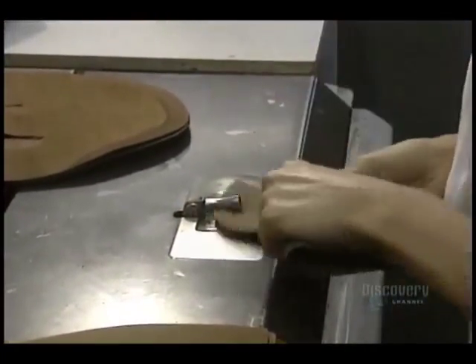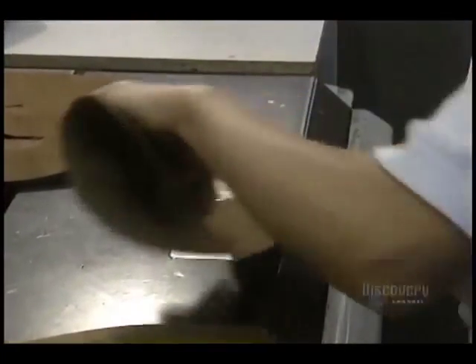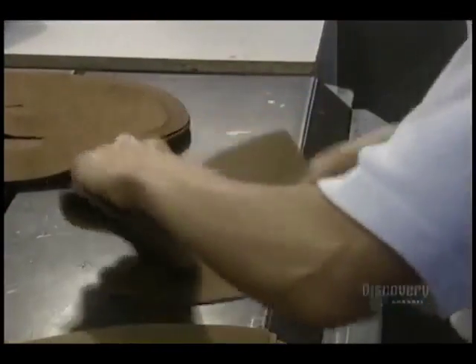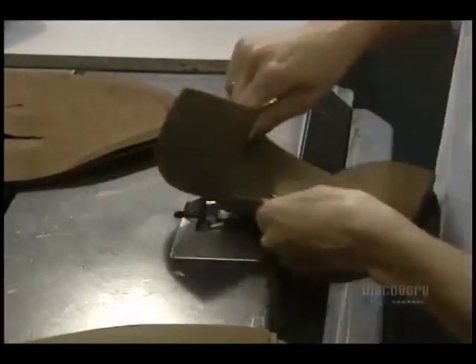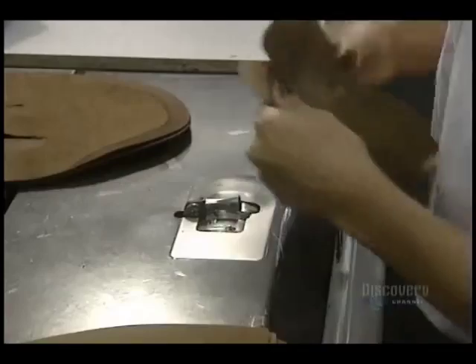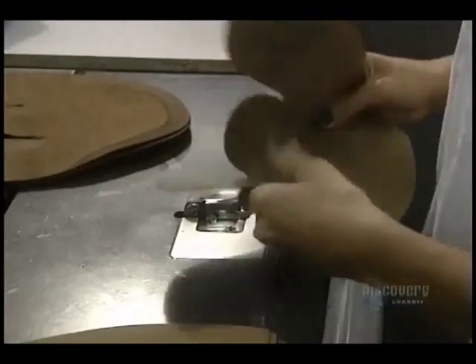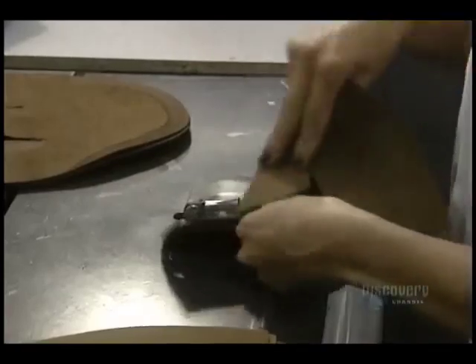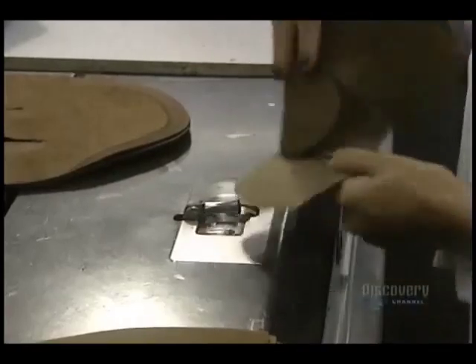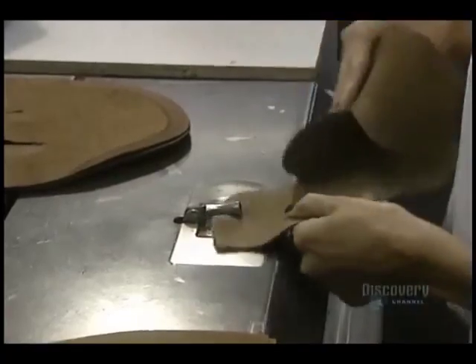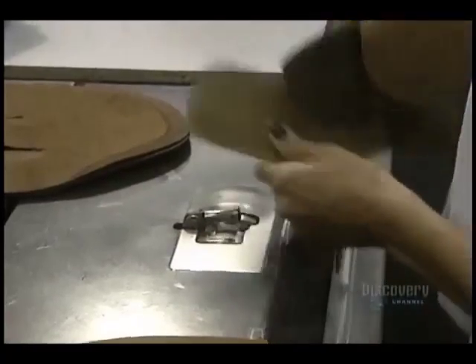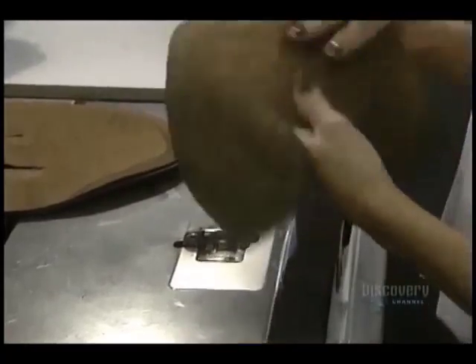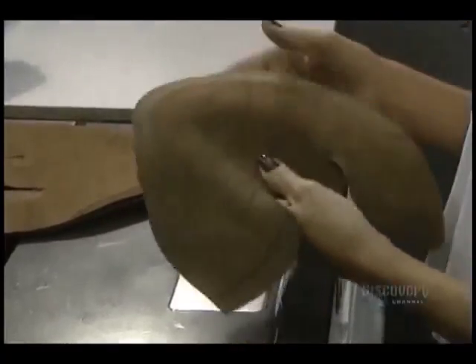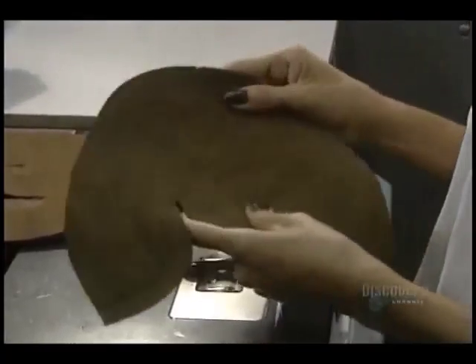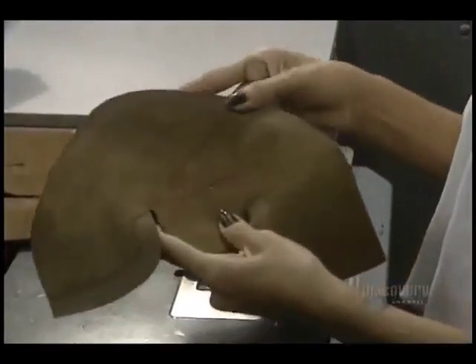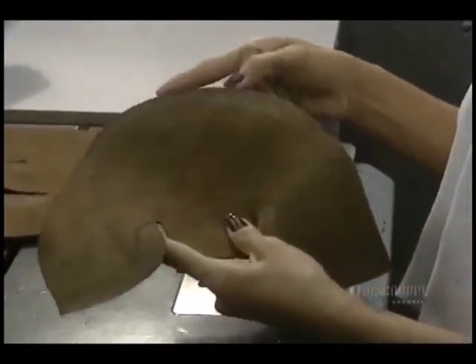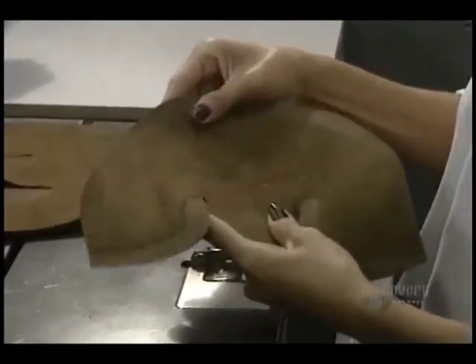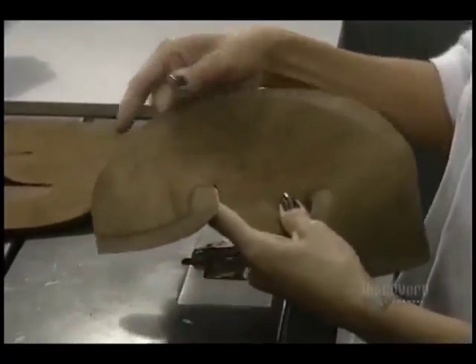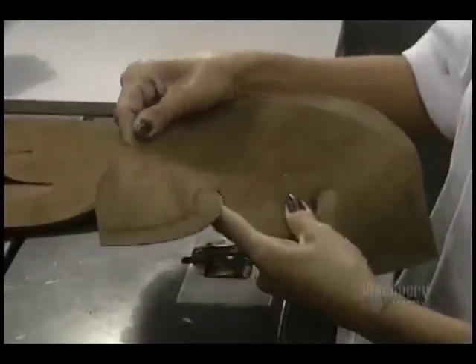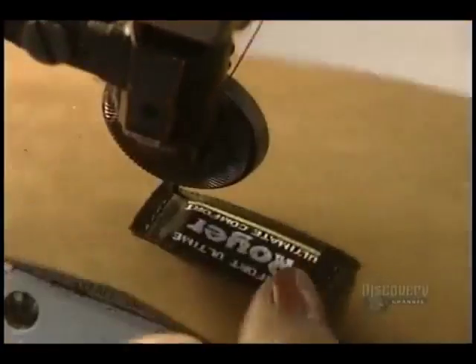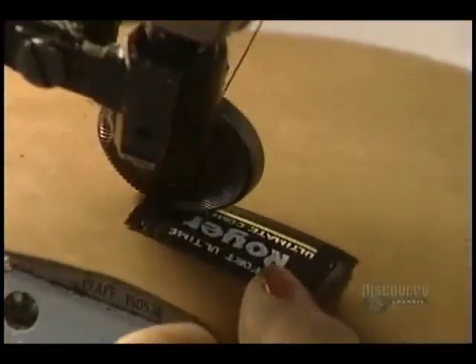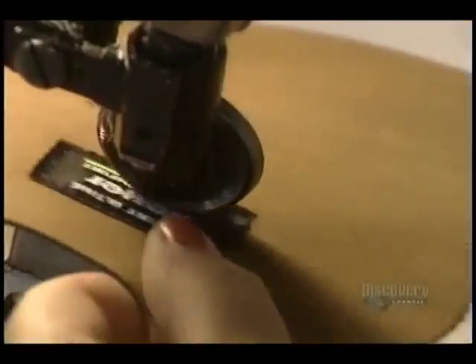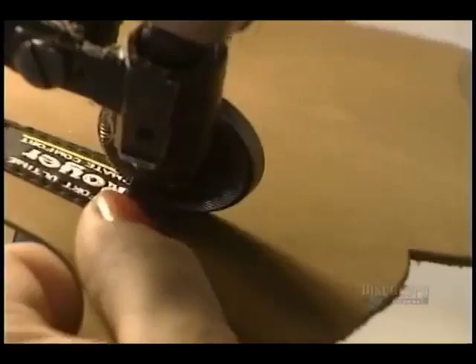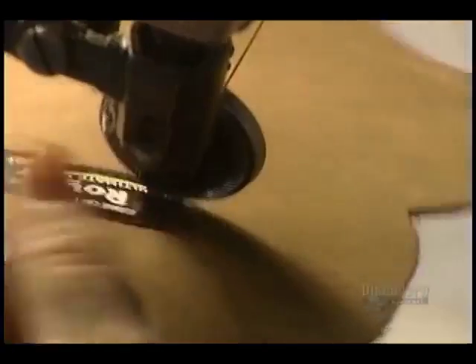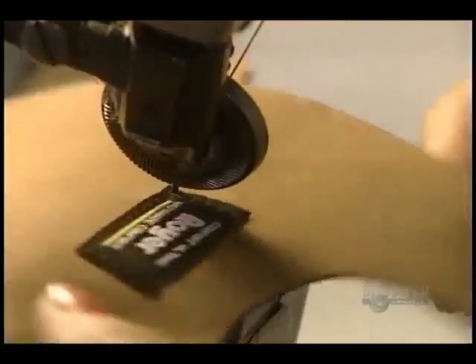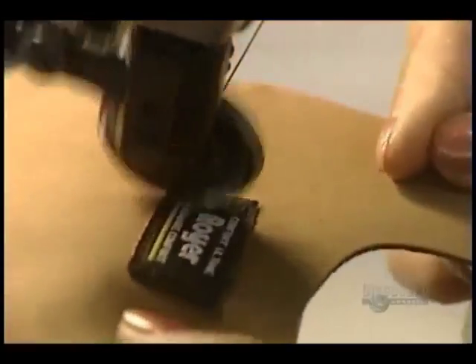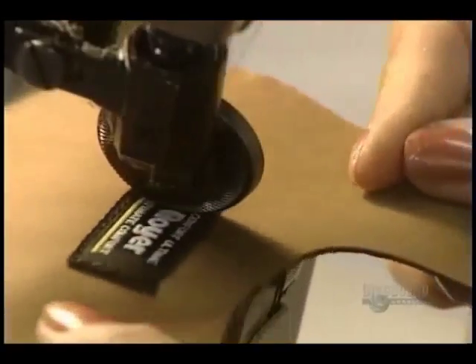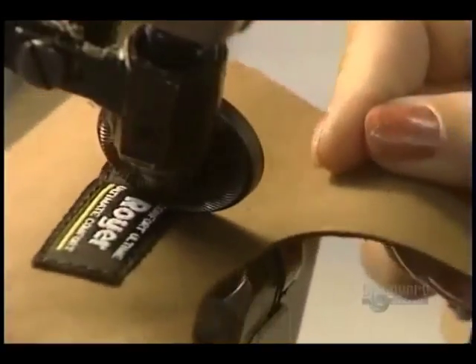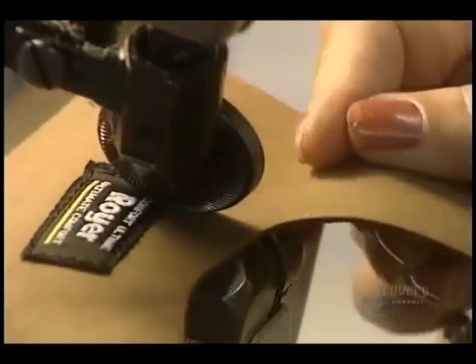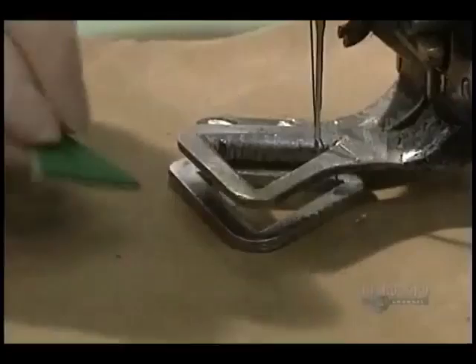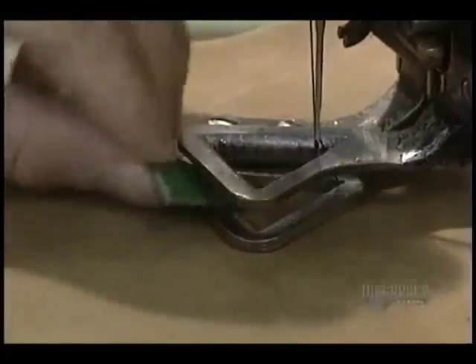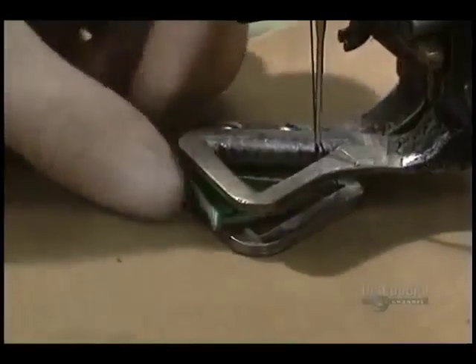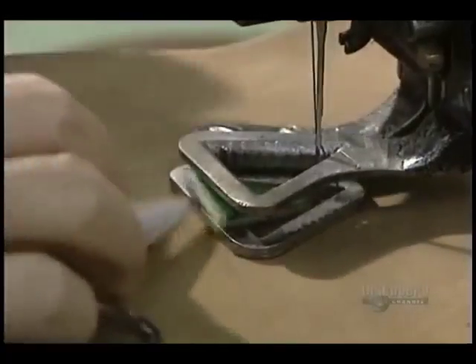This paring machine thins the edges before they're sewn. During the cutting, each piece of leather is identified by its size.